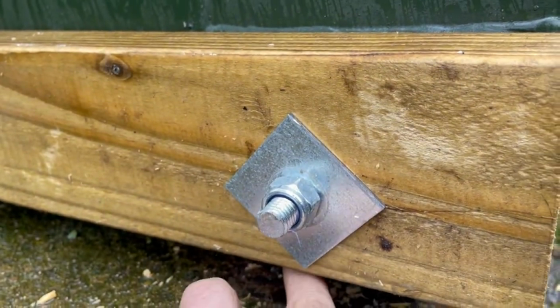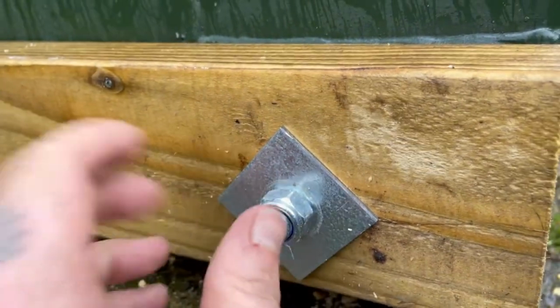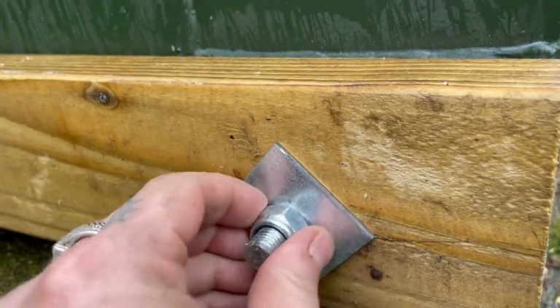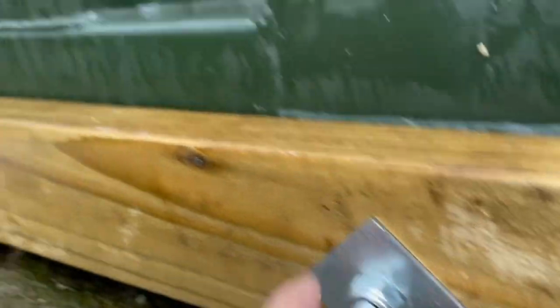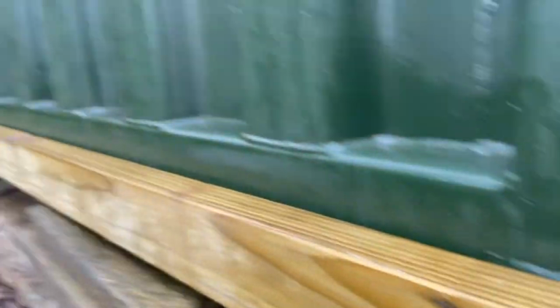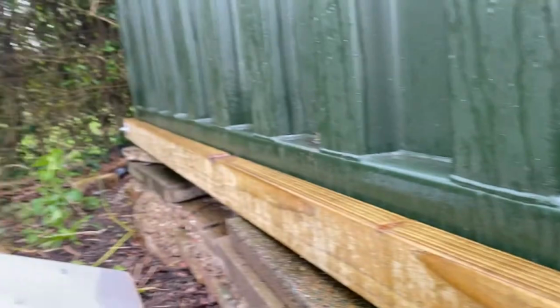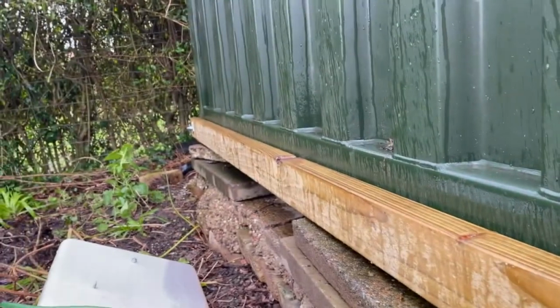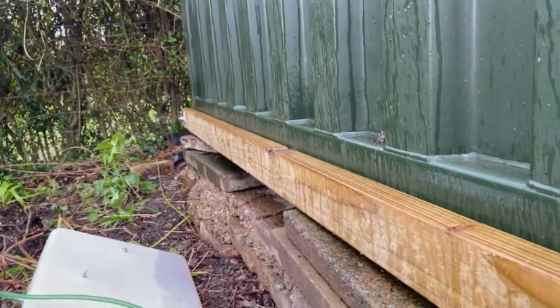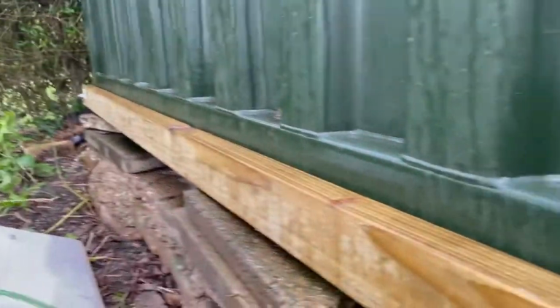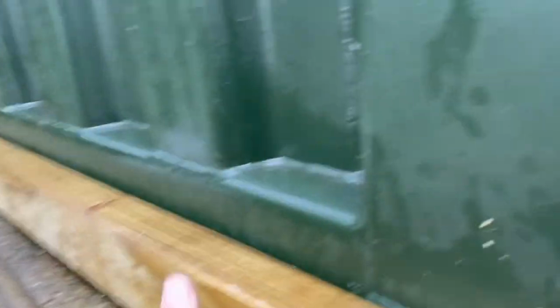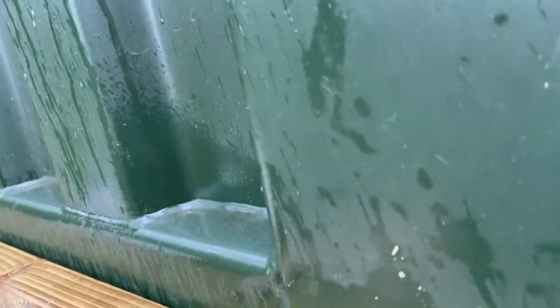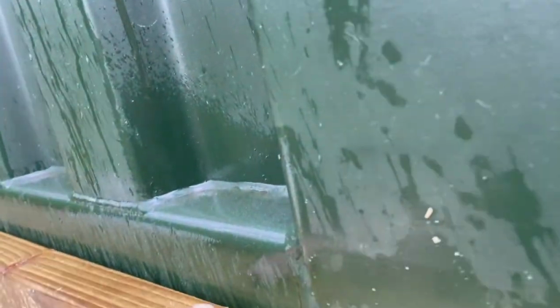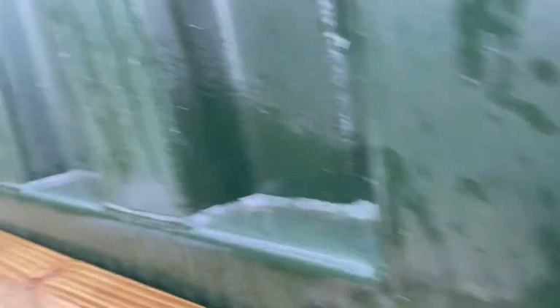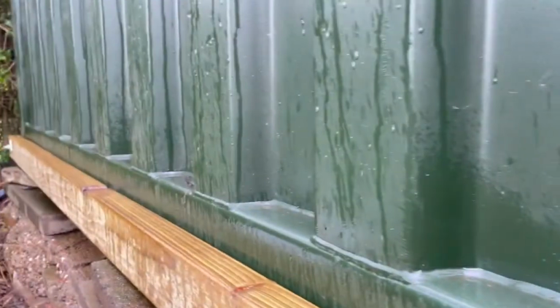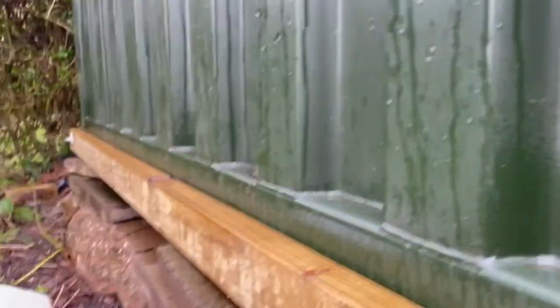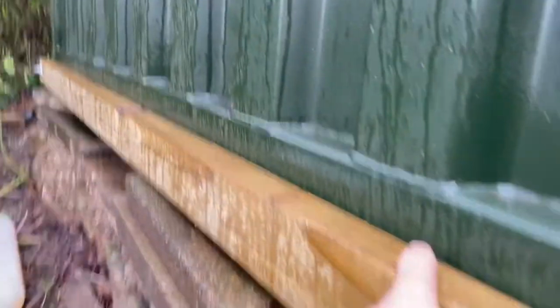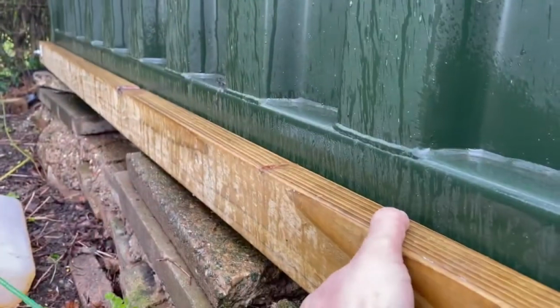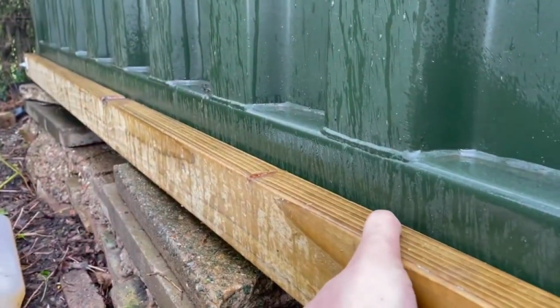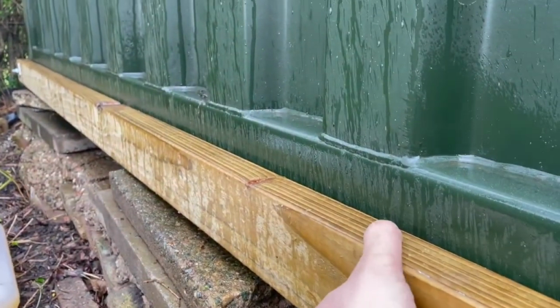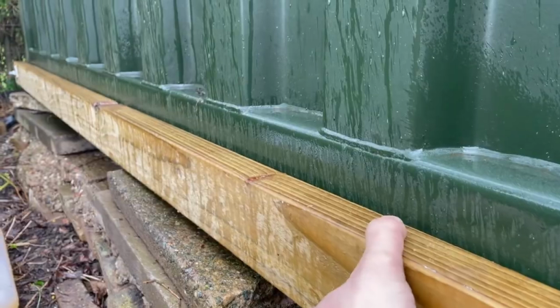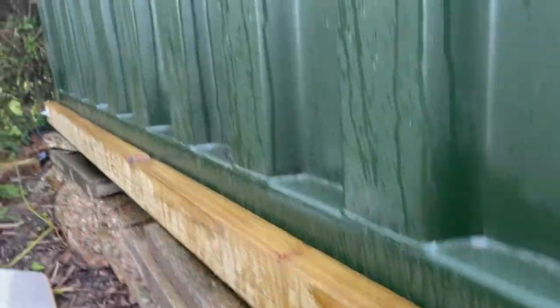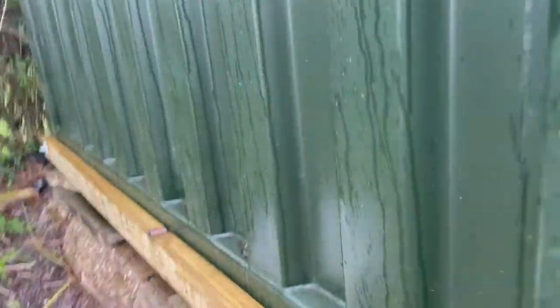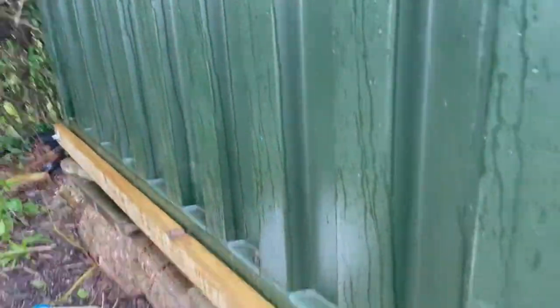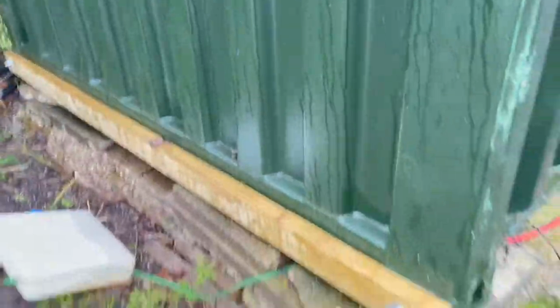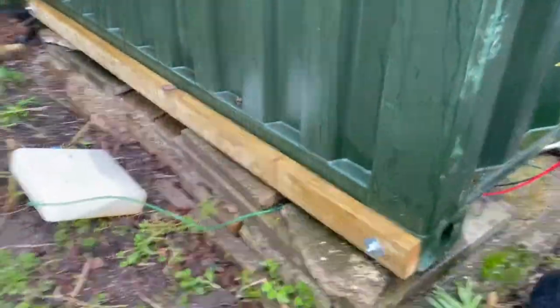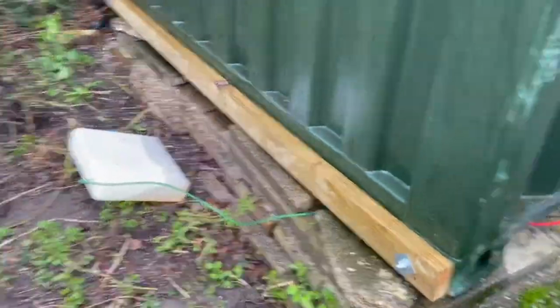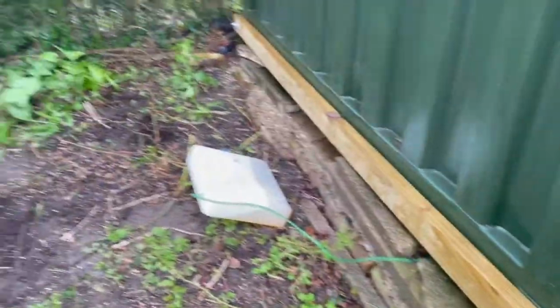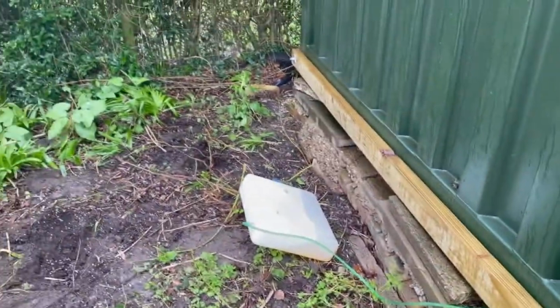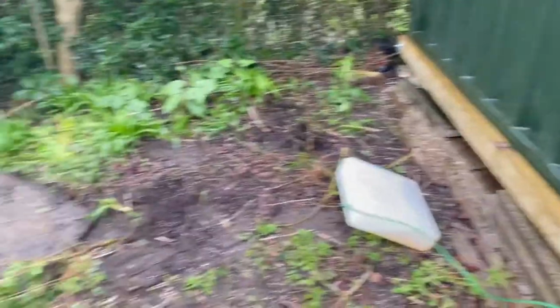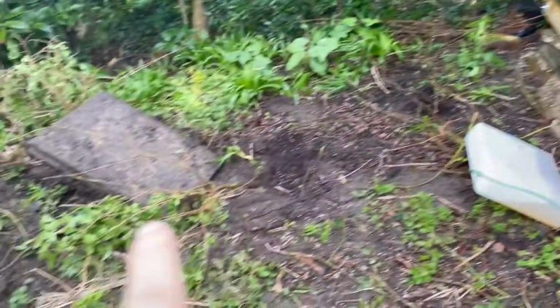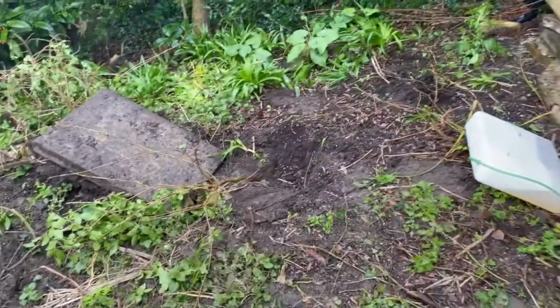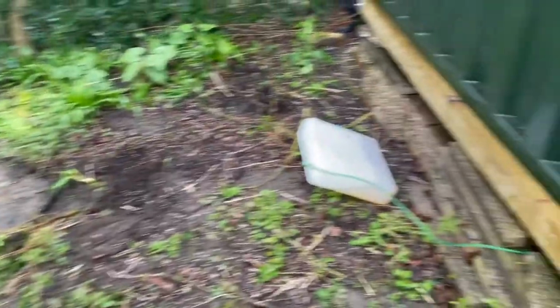The same again, just pulled it tight. Done that in both corners, and I've got a nice solid piece of wood that we can build off. I'm going to build outwards this way.